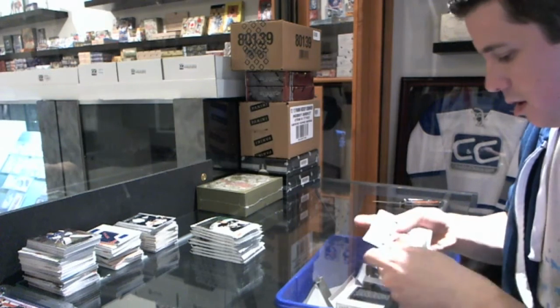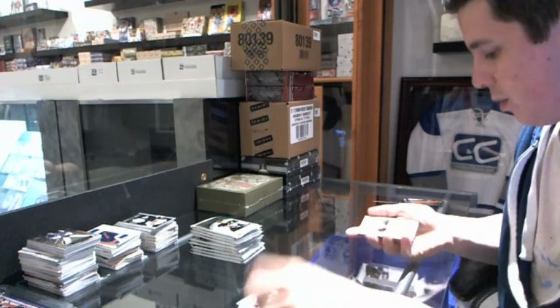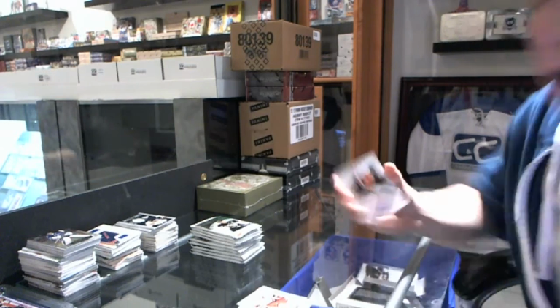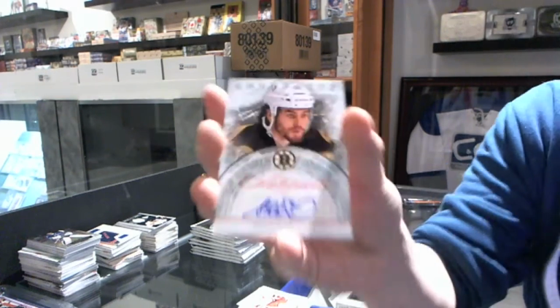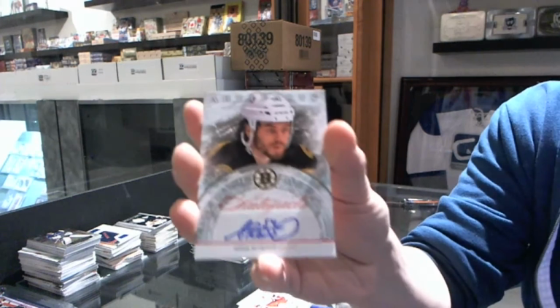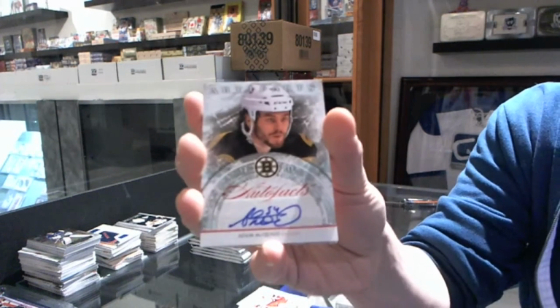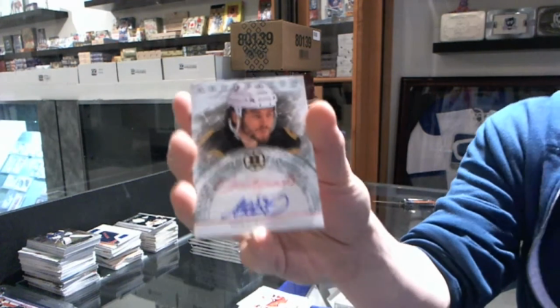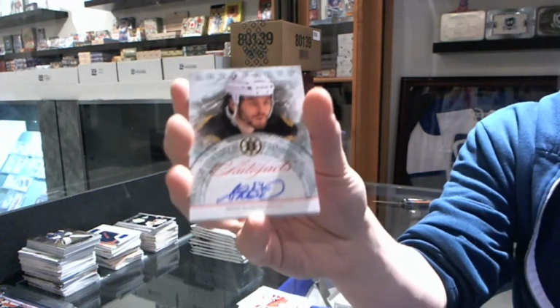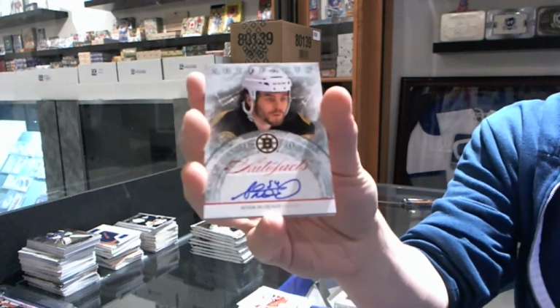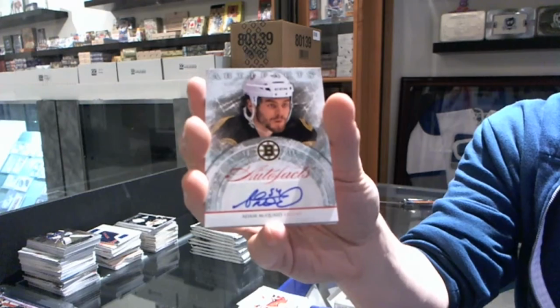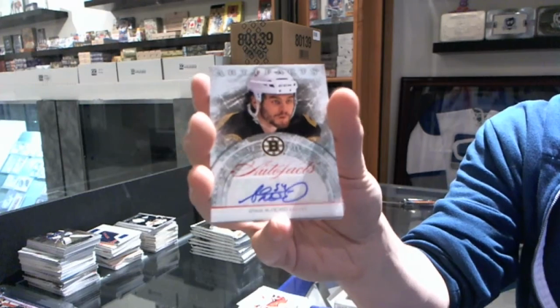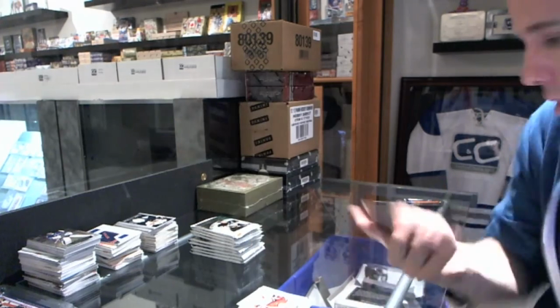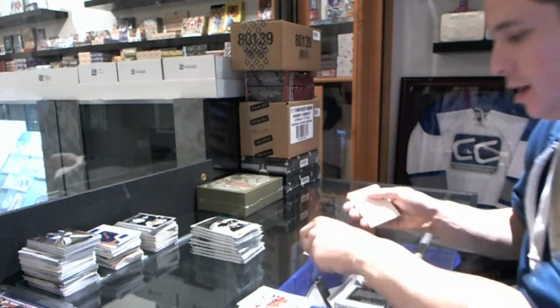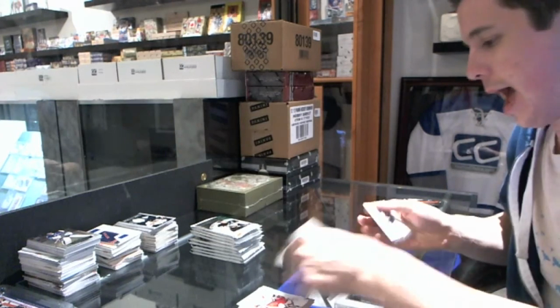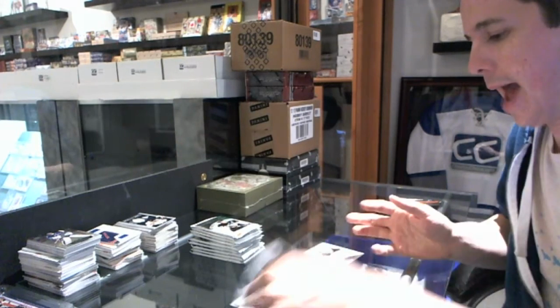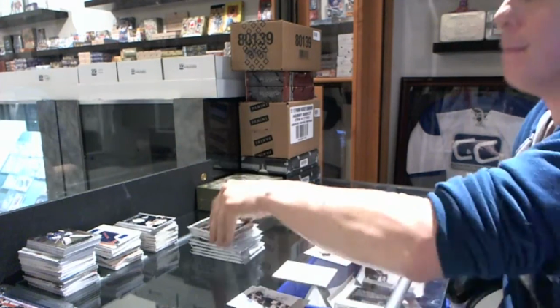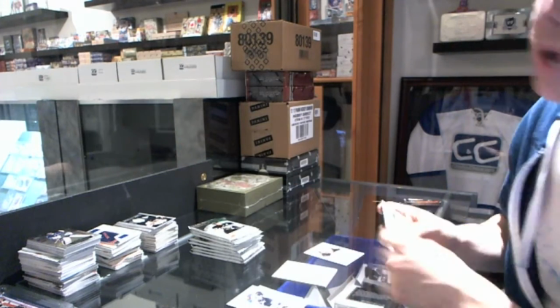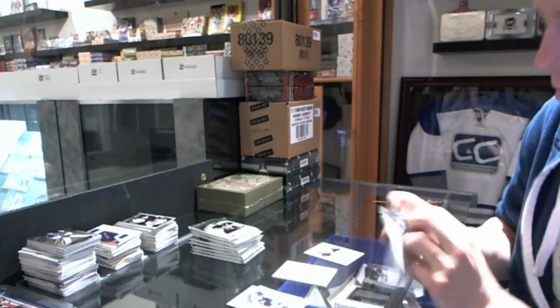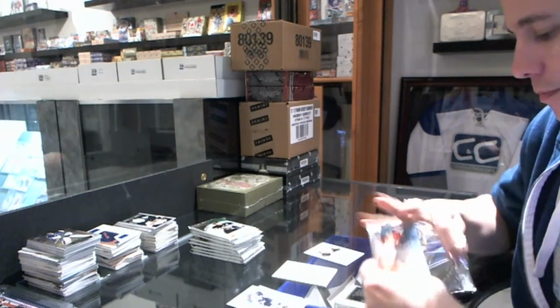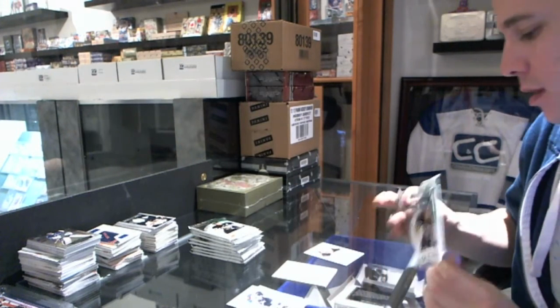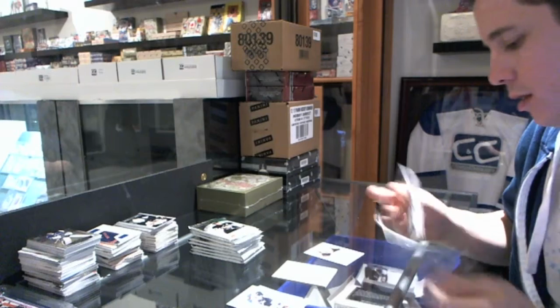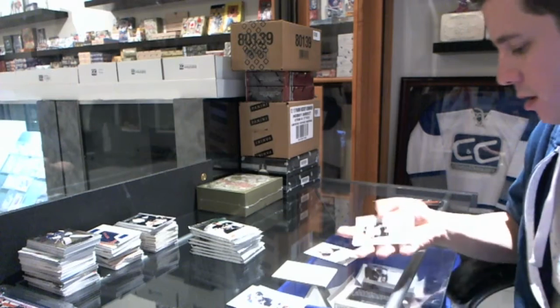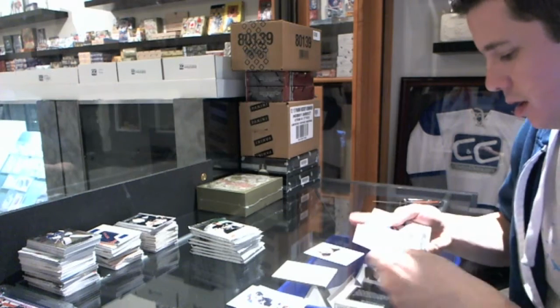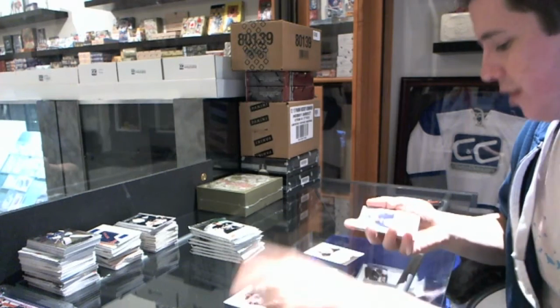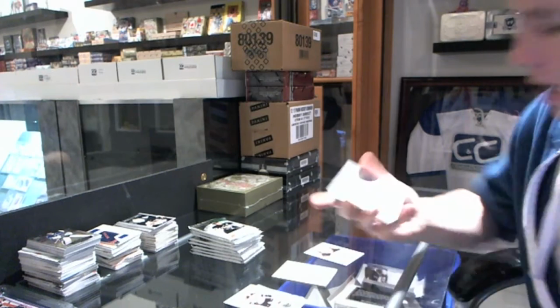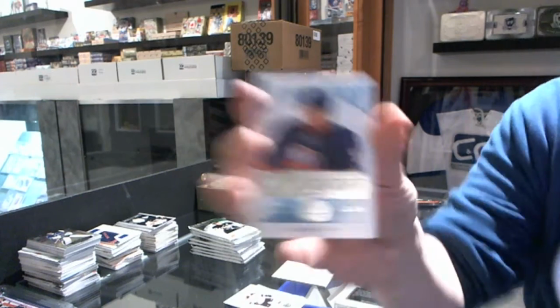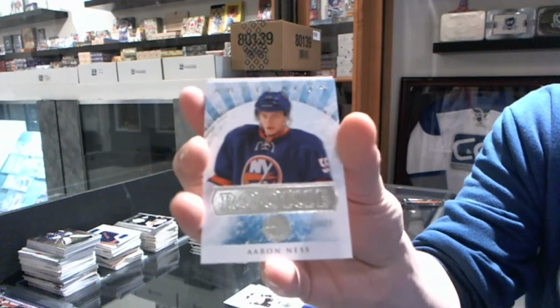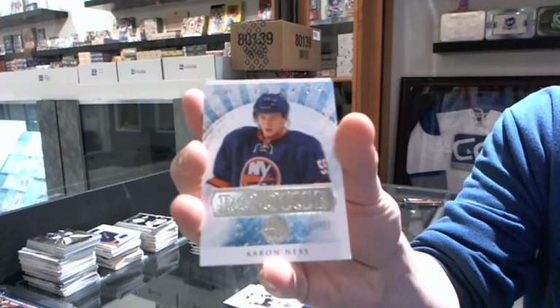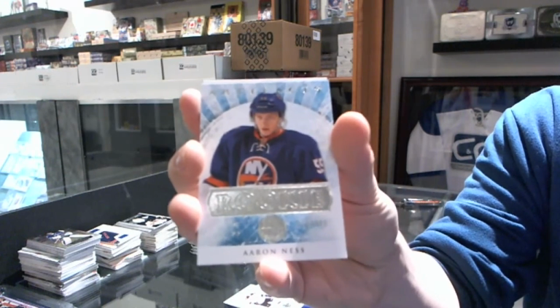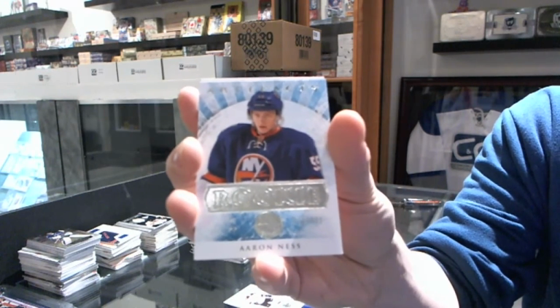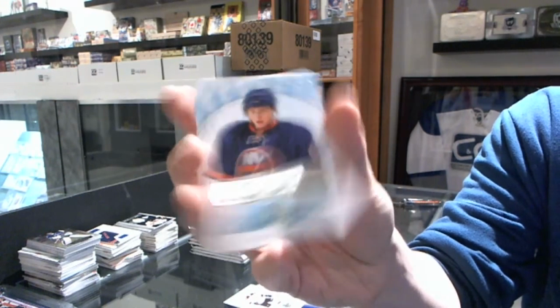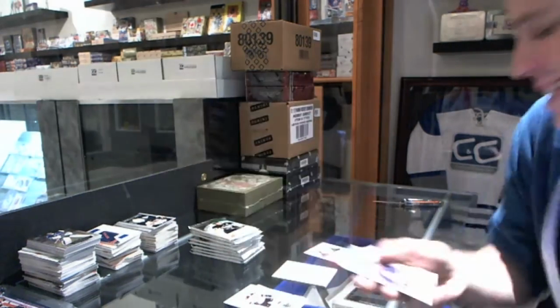We've got an Auto Facts for the Boston Bruins, Adam McQuaid. We've got a Rookie to $9.99 for the New York Islanders, Aaron Ness.